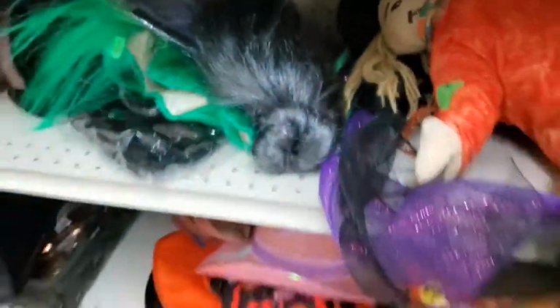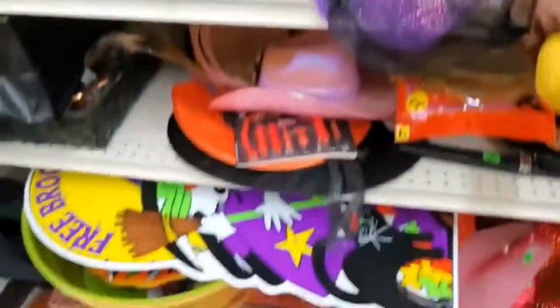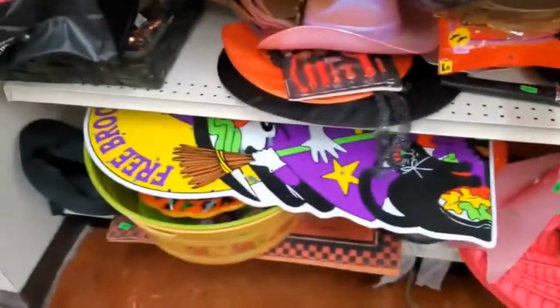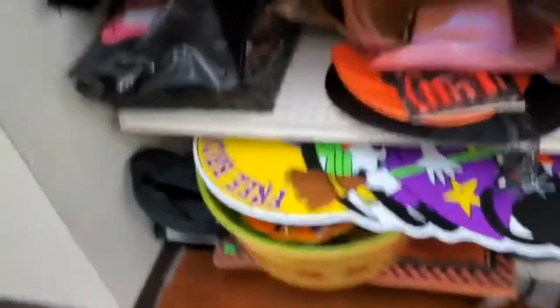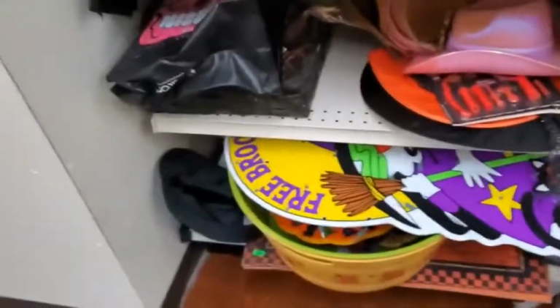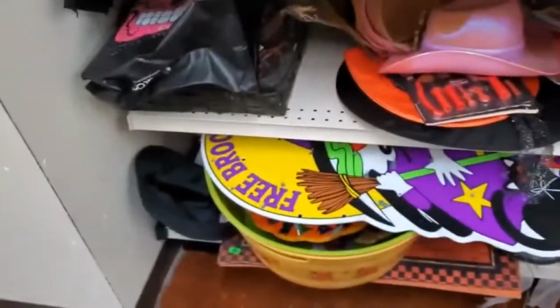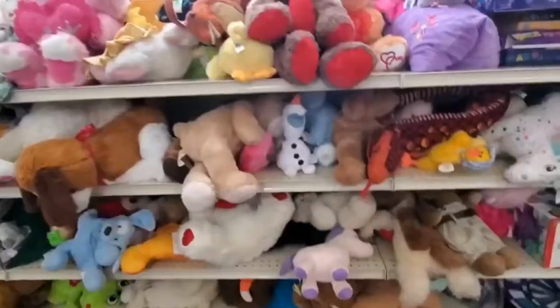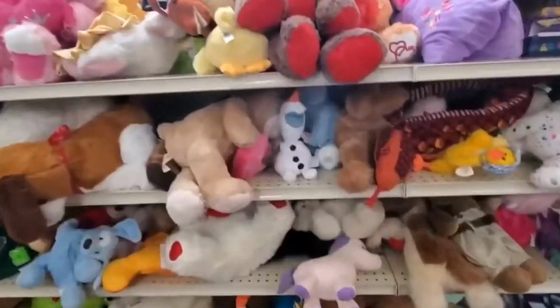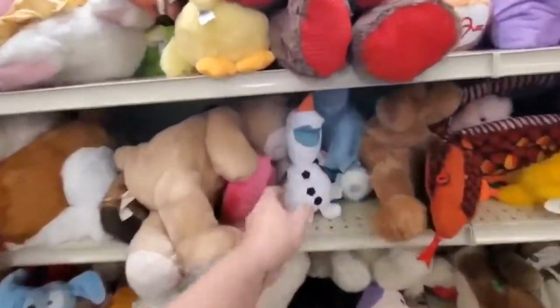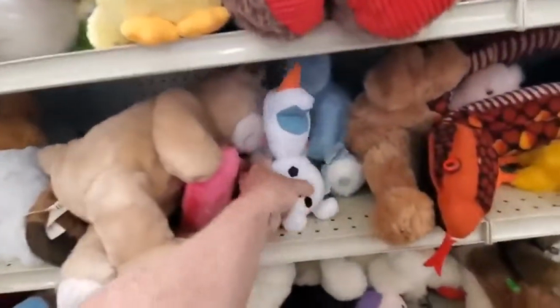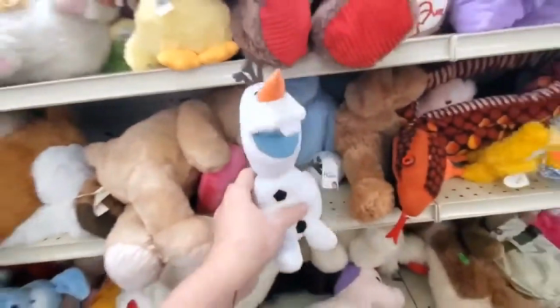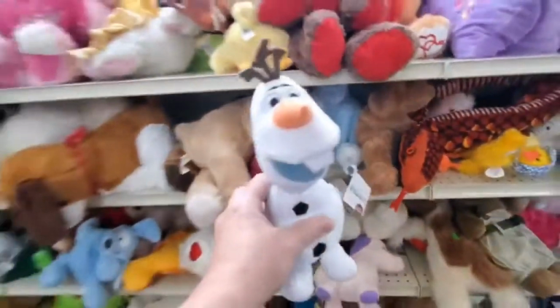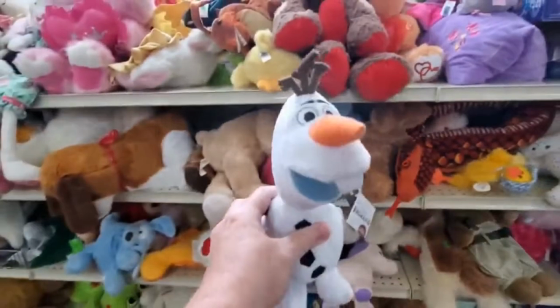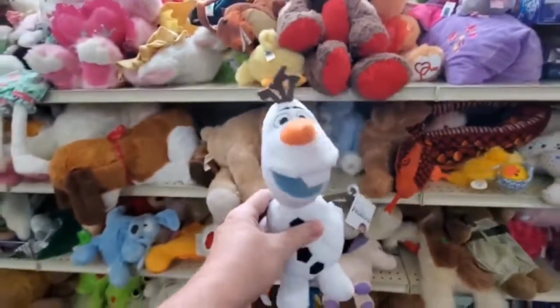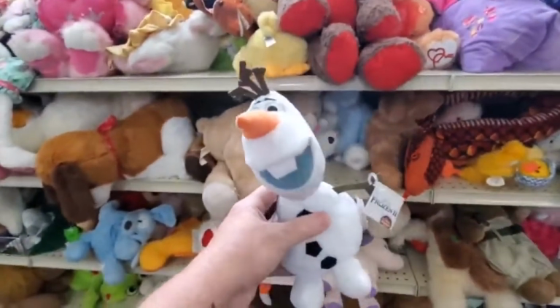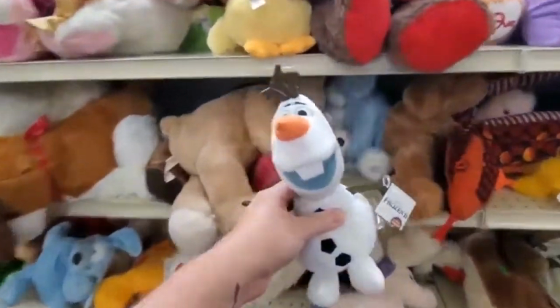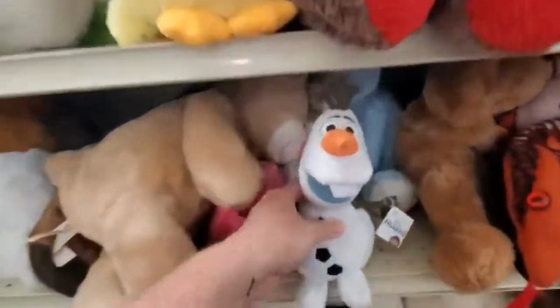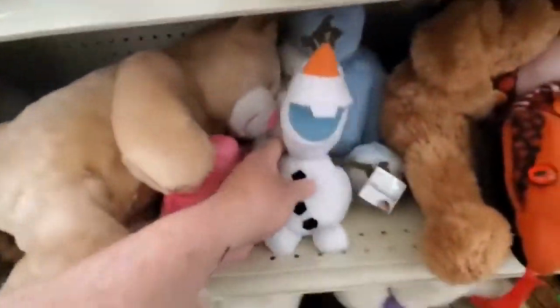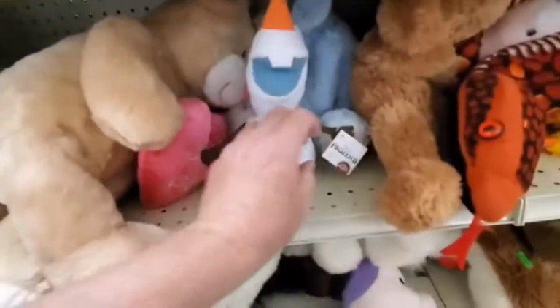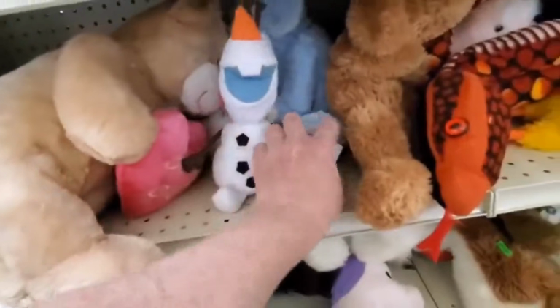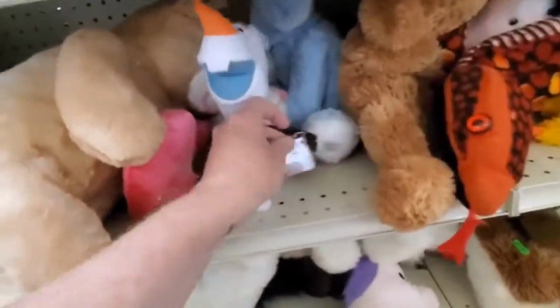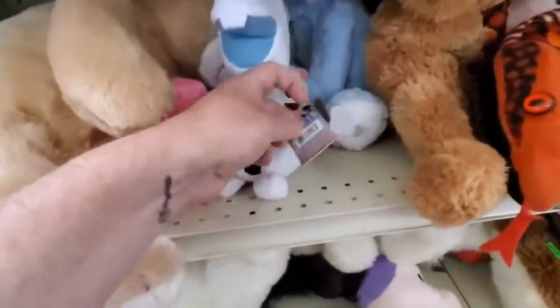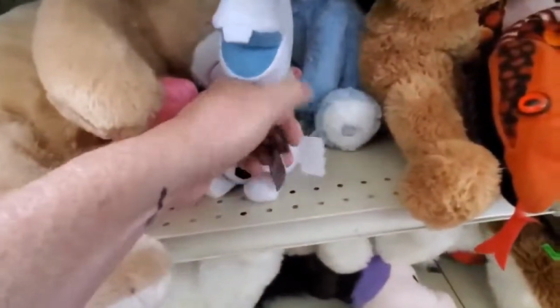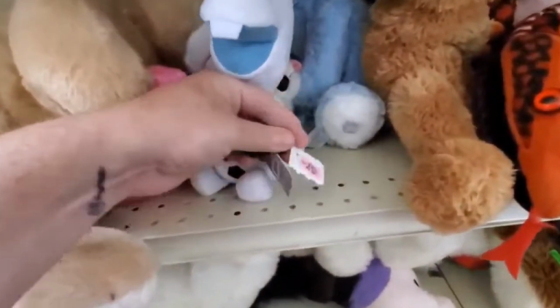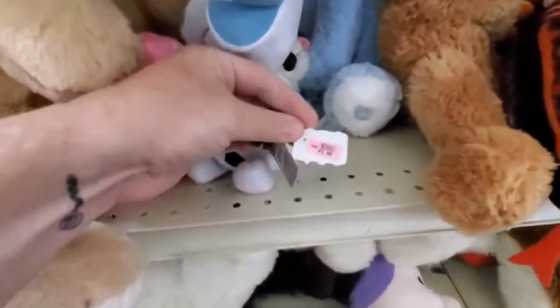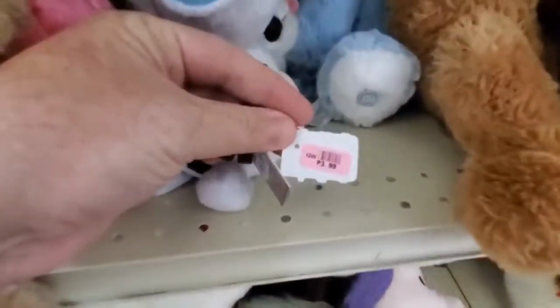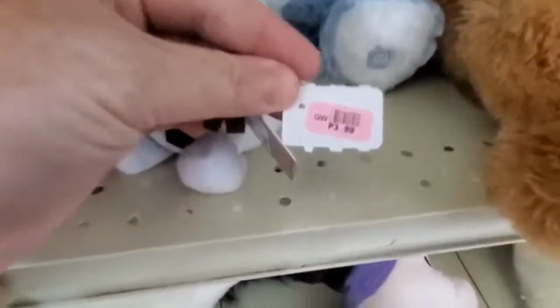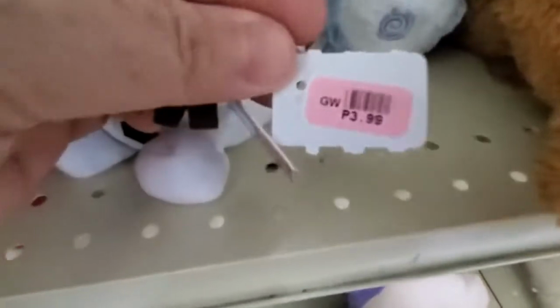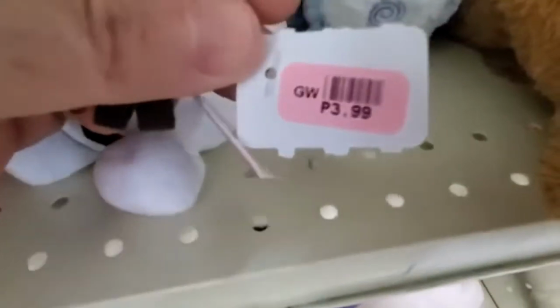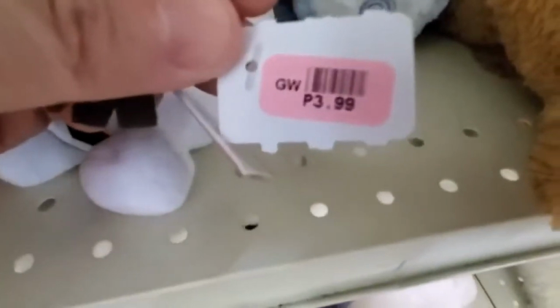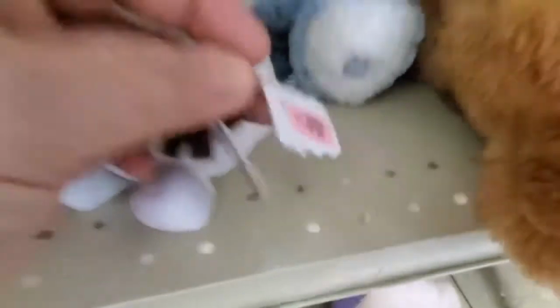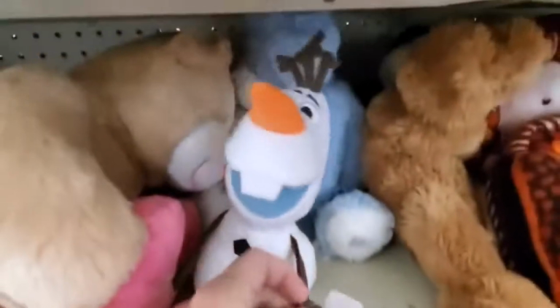You want to look for big items, big brand name items like Disney and Sesame Street. This Olaf doll is going for $4 at Goodwill. You can probably sell it for $5, $6, $7, maybe $10 if it's in perfect shape — no stains, no tears or anything.